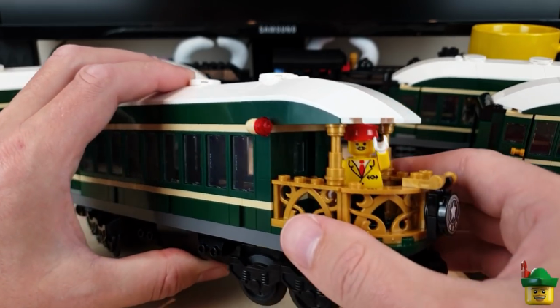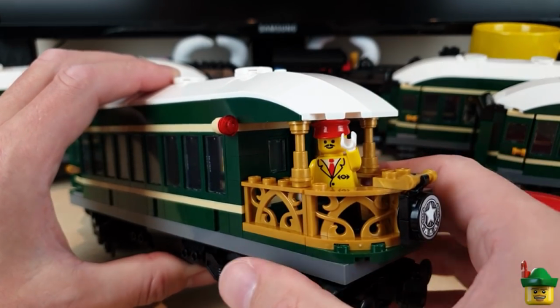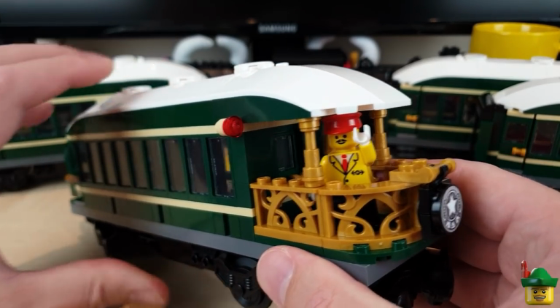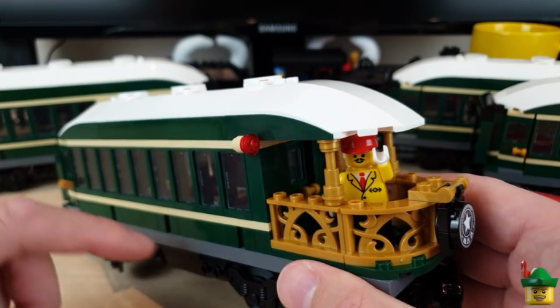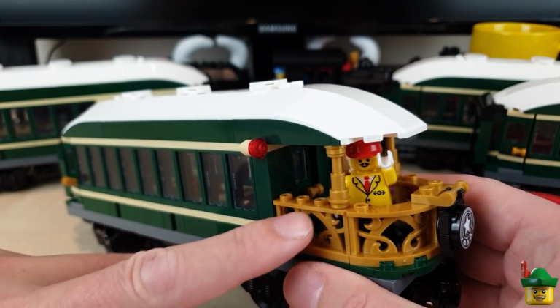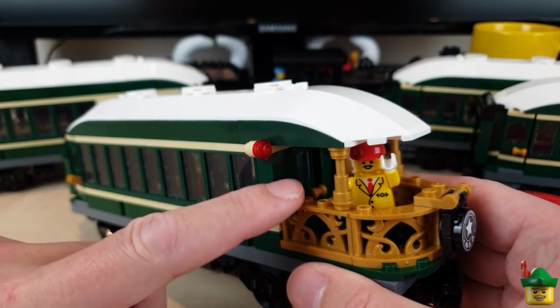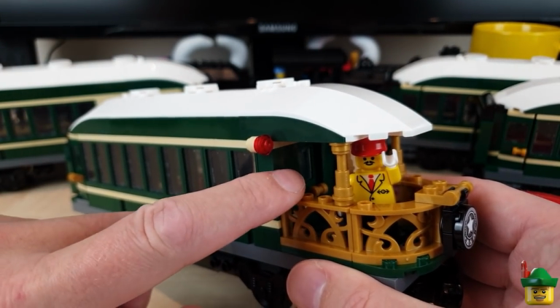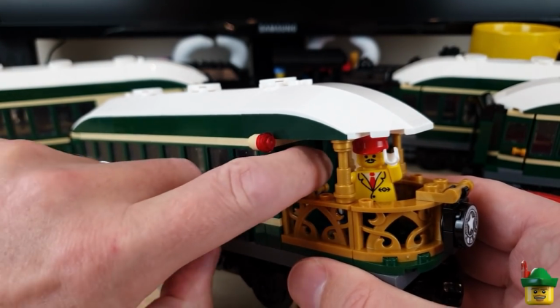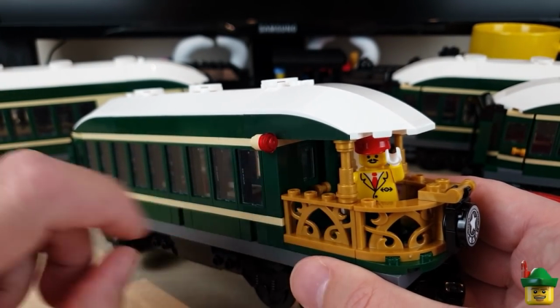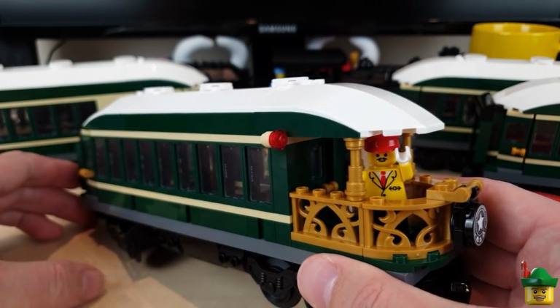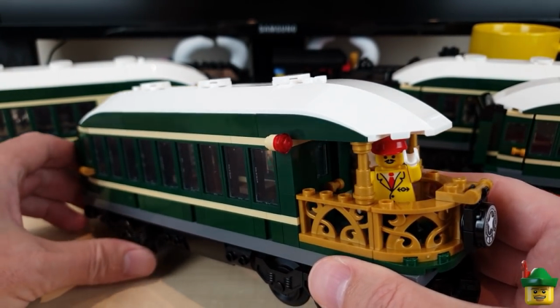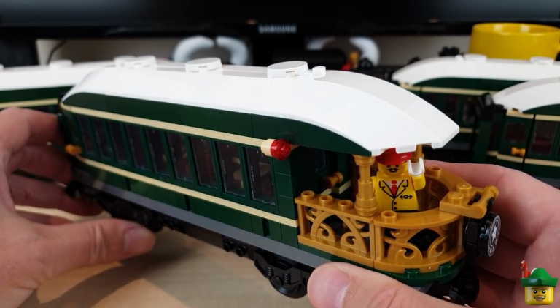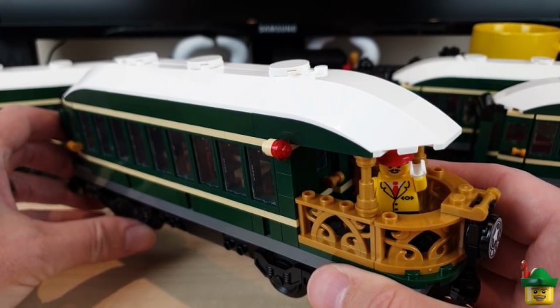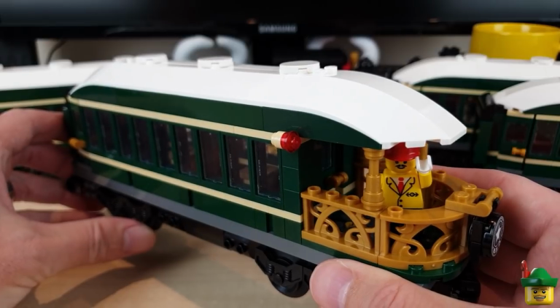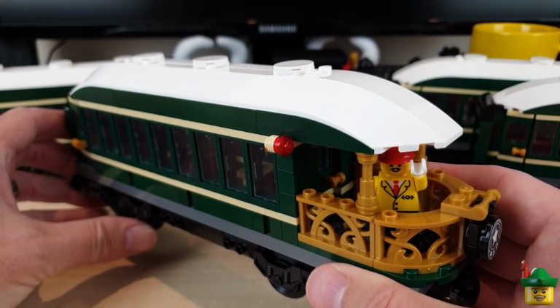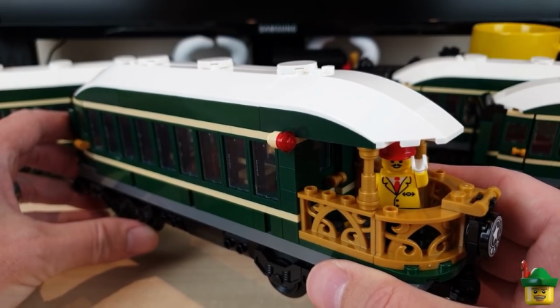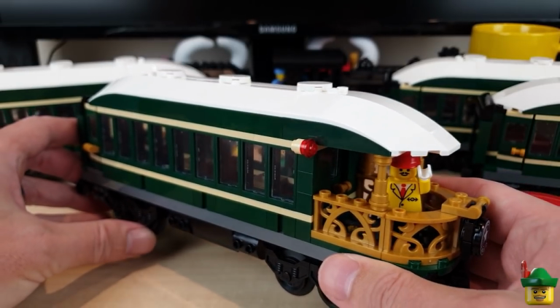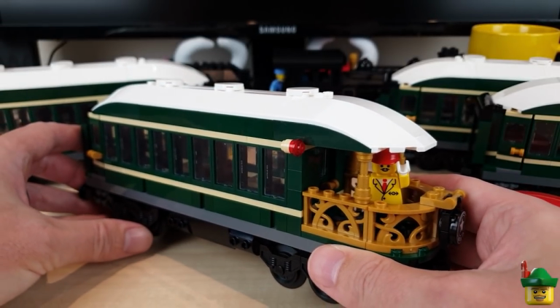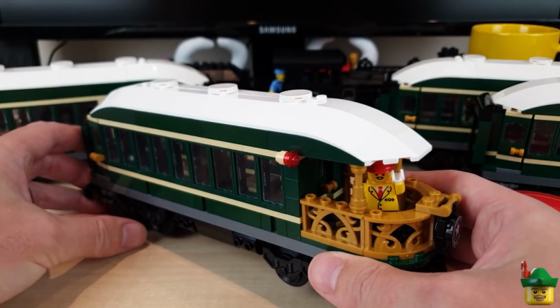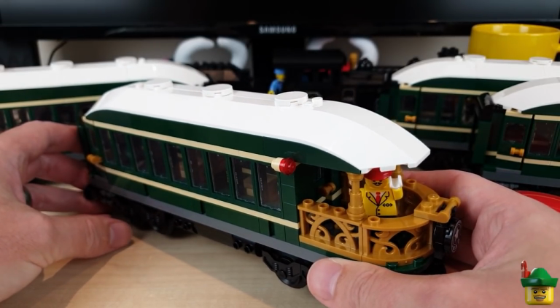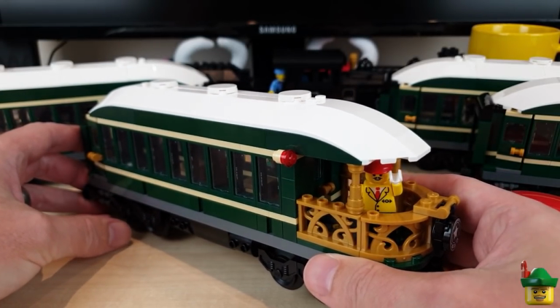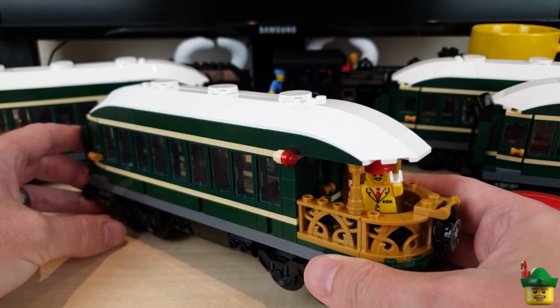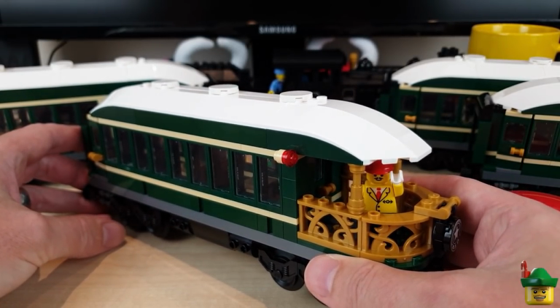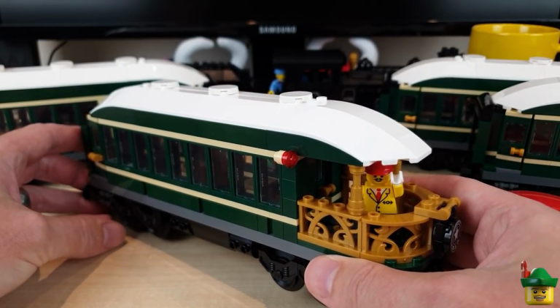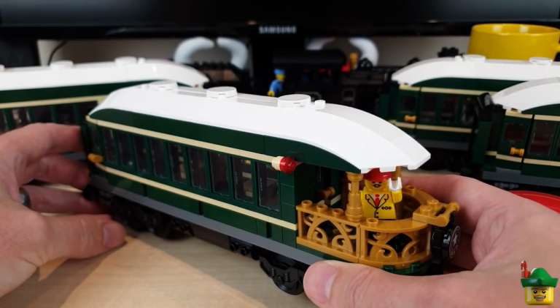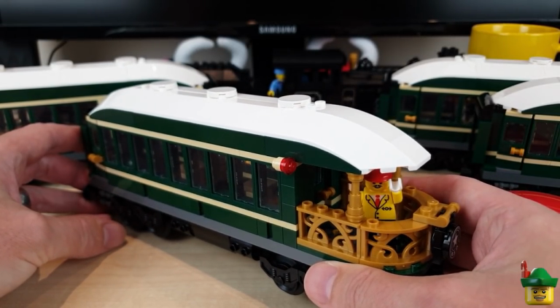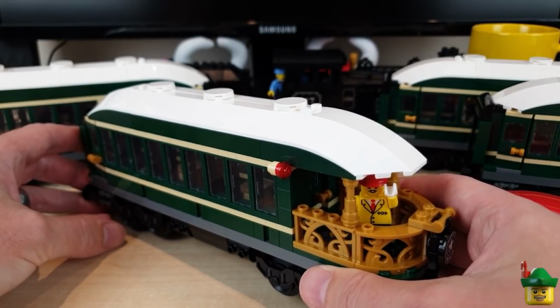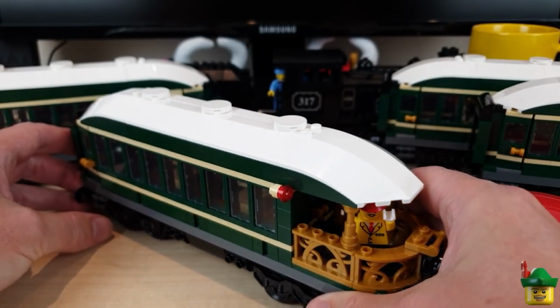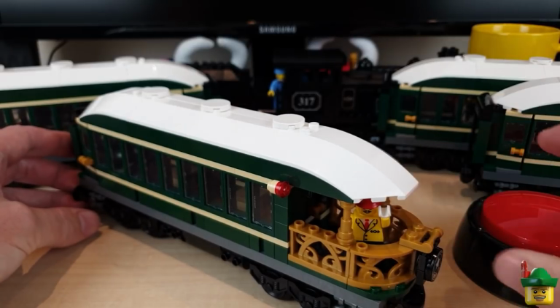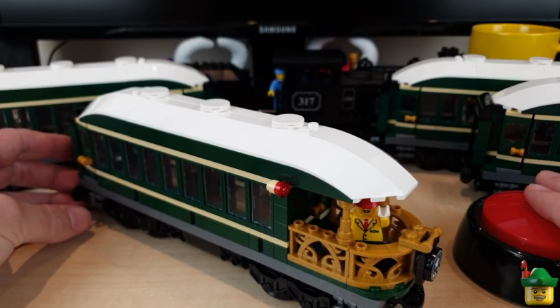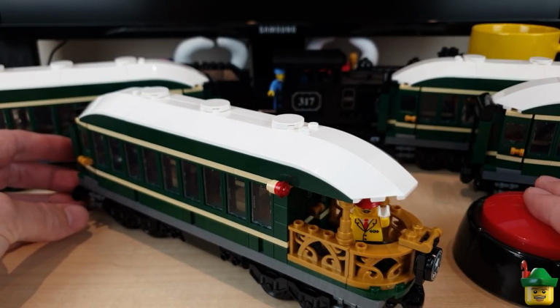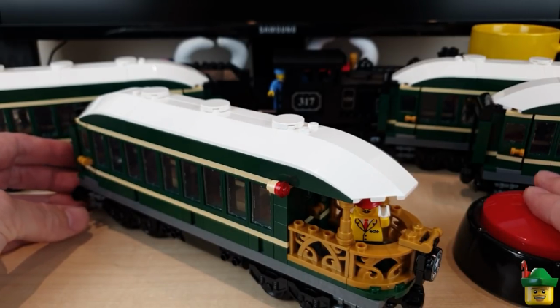A lot of people noticed that I'd forgotten a door handle on the door that gets you onto the observation deck on the back, so you can probably just make out in that darkness that I've added one in there. They all count, these amendments, so thanks very much for that.